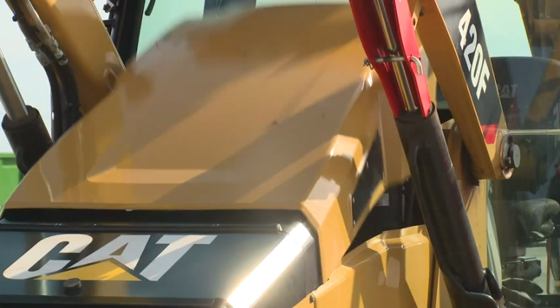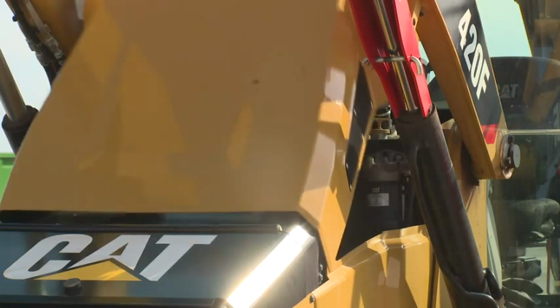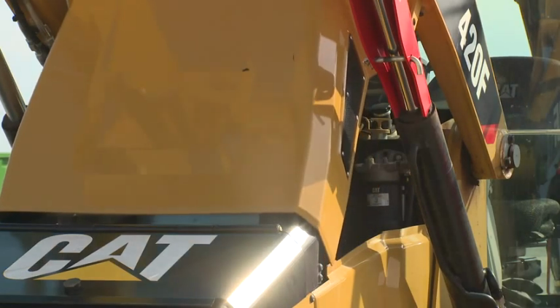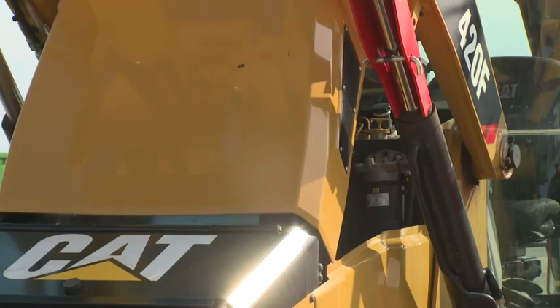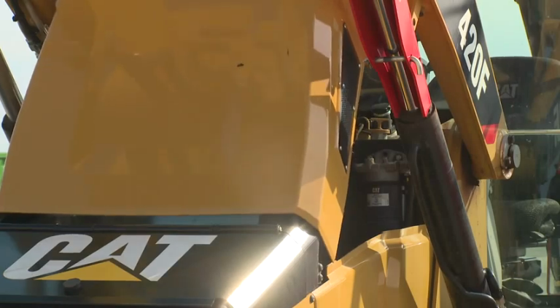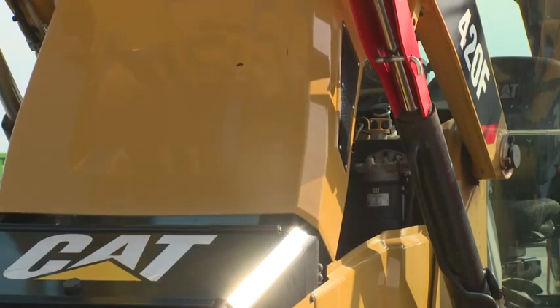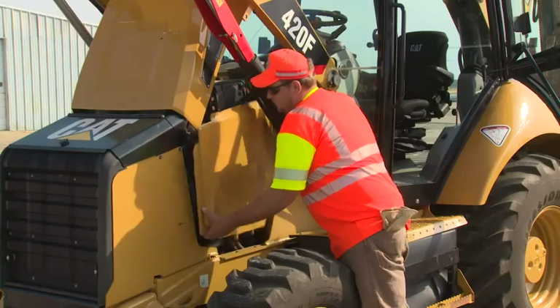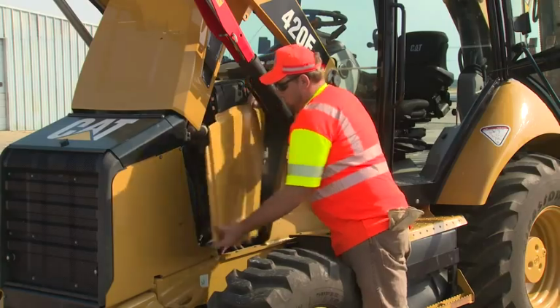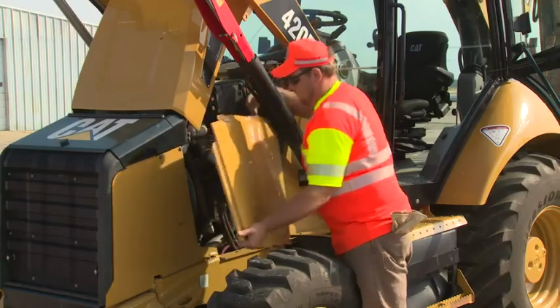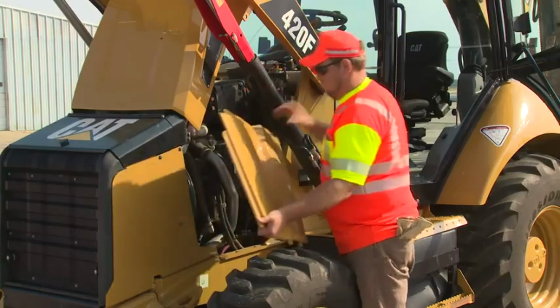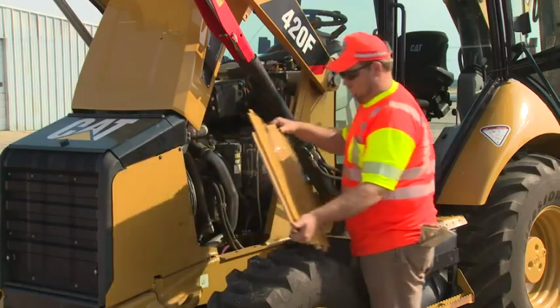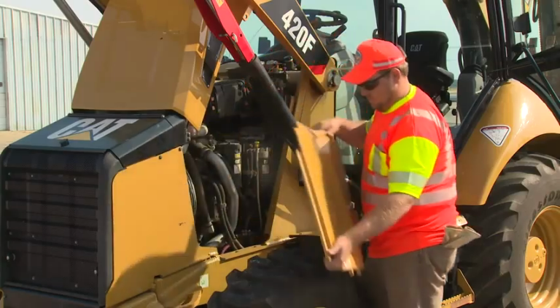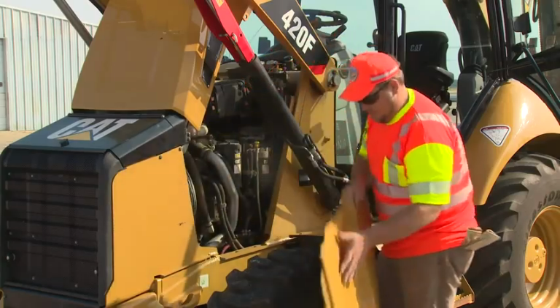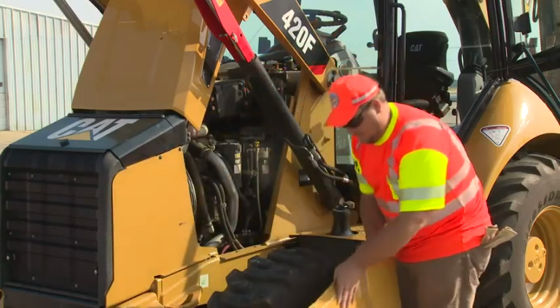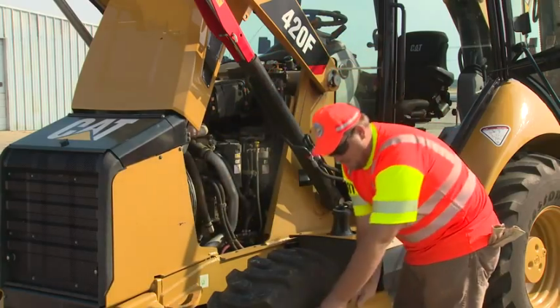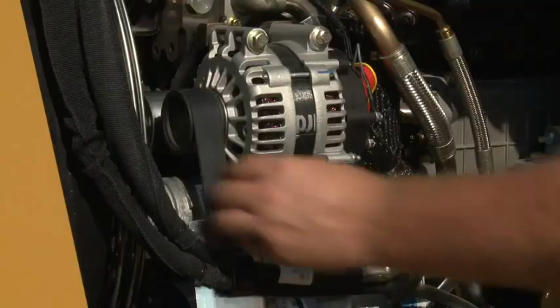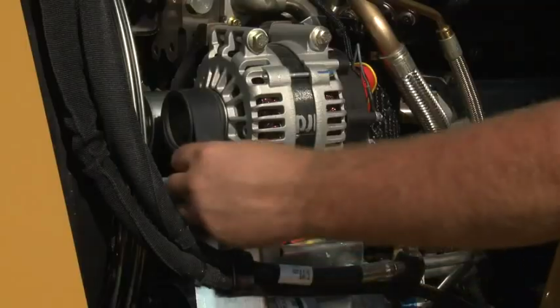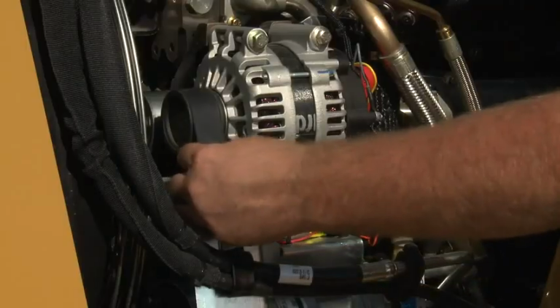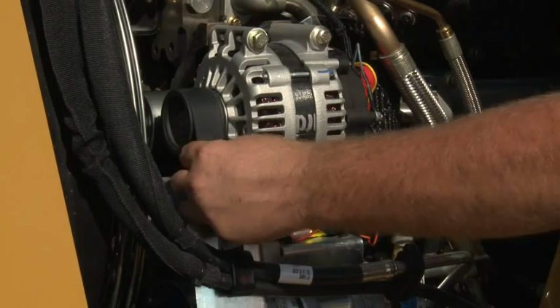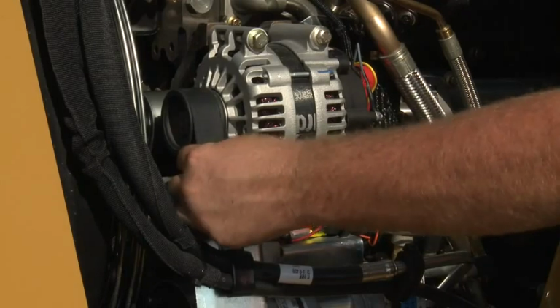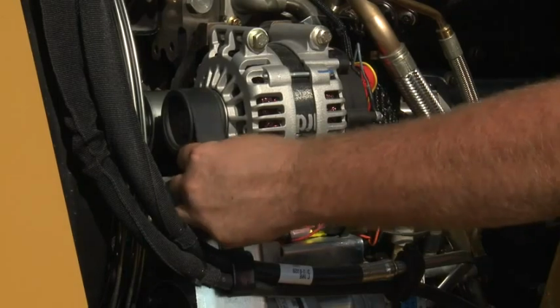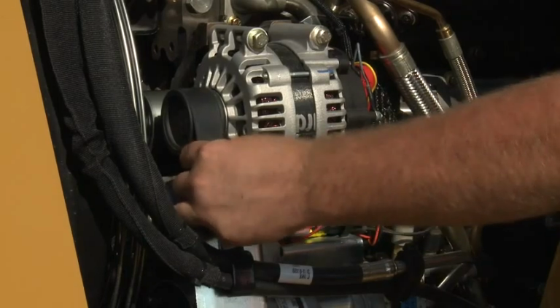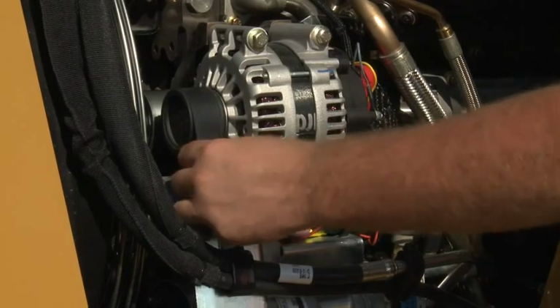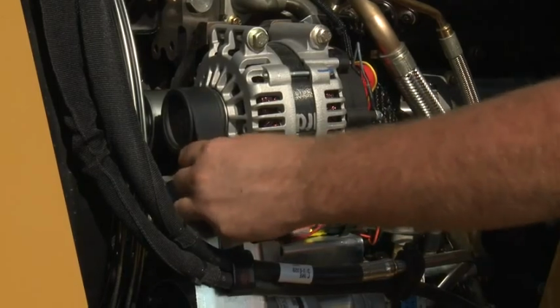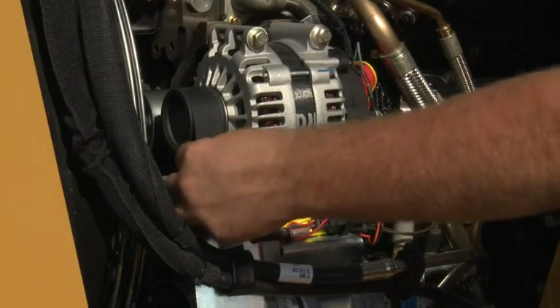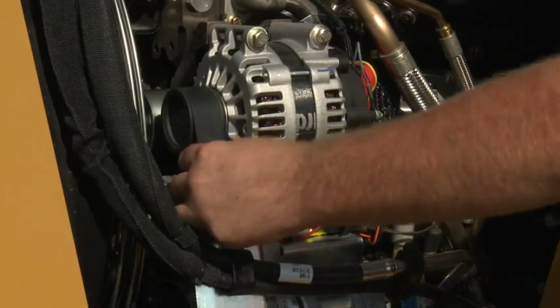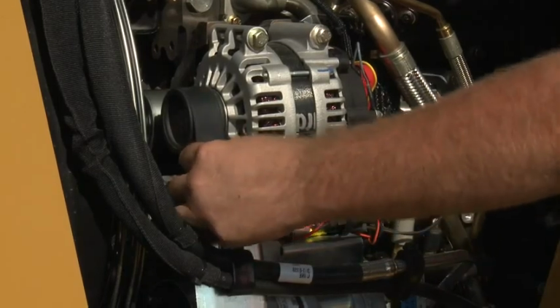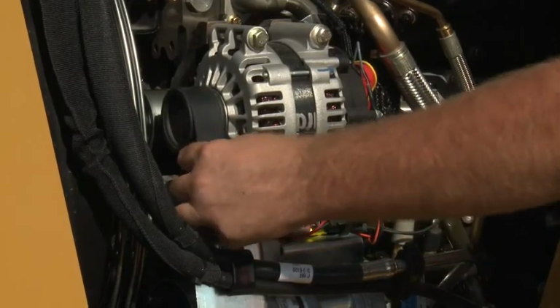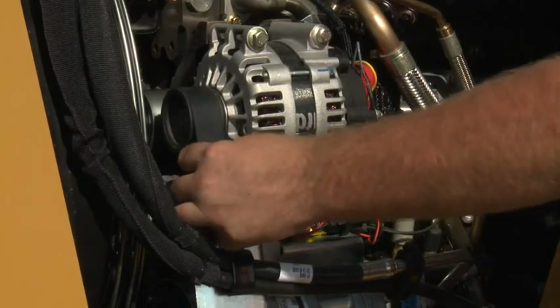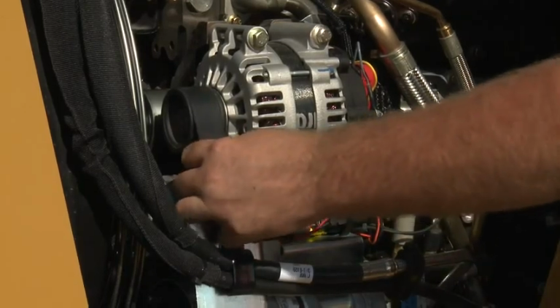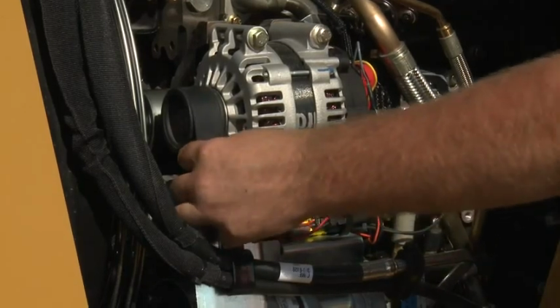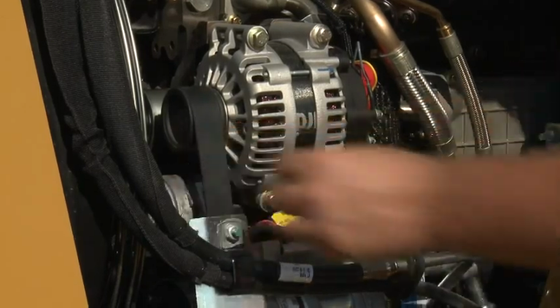Raise the engine guard and remove the engine access panels. Inspect the drive belts to ensure they're in good condition and free from cracks and frays.